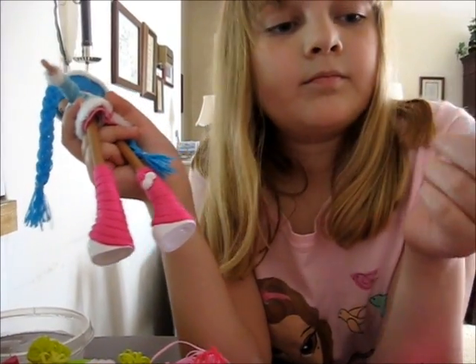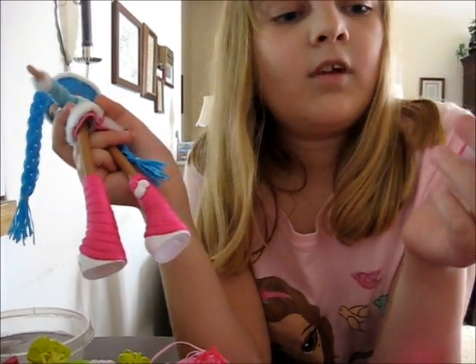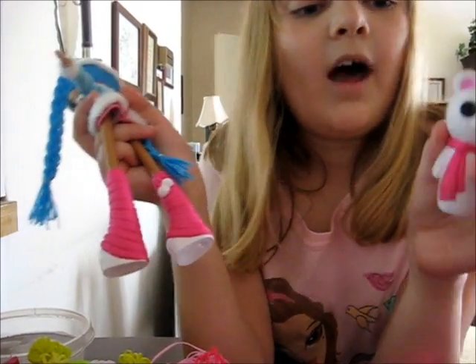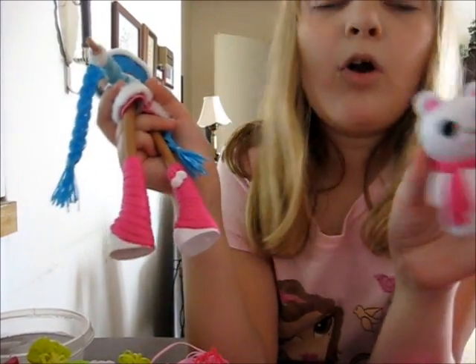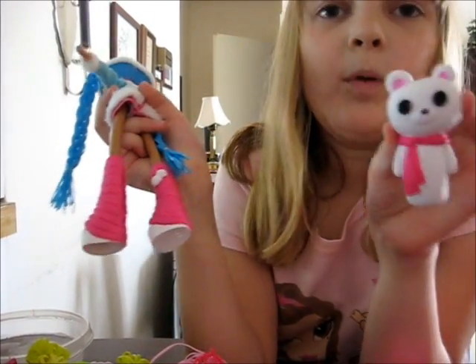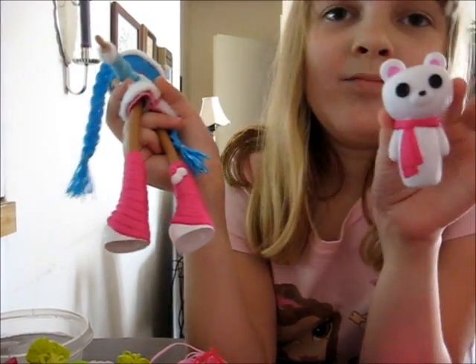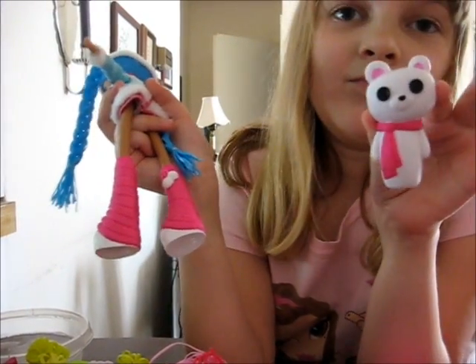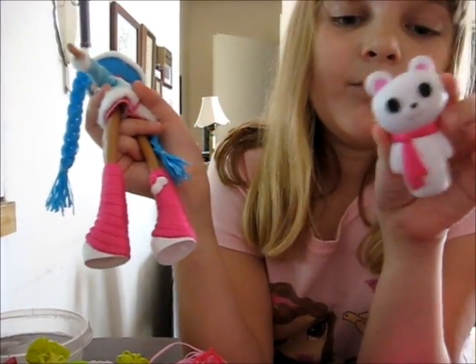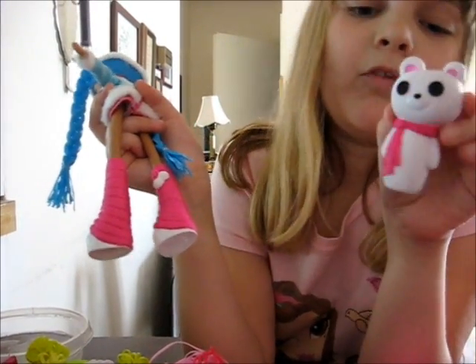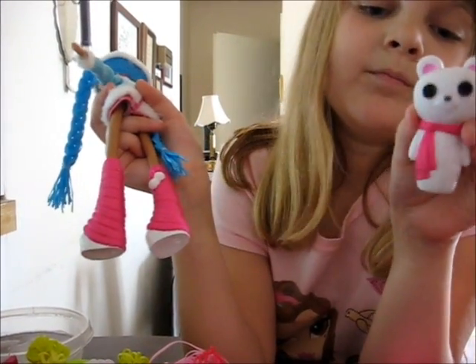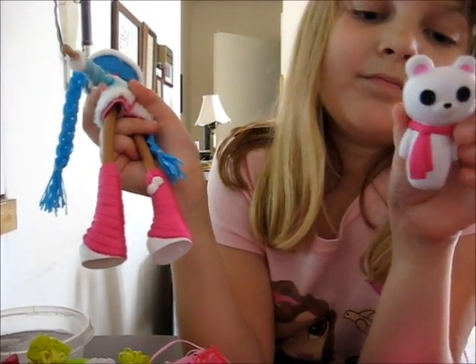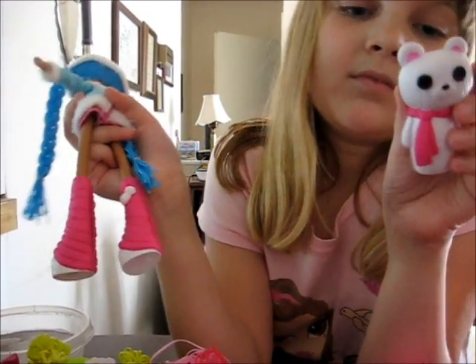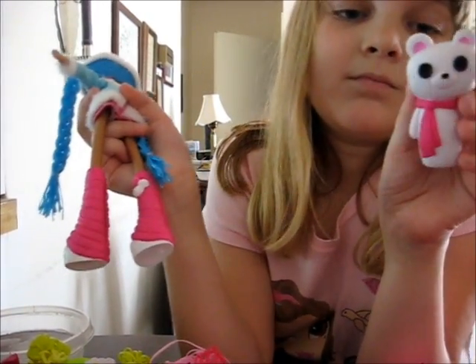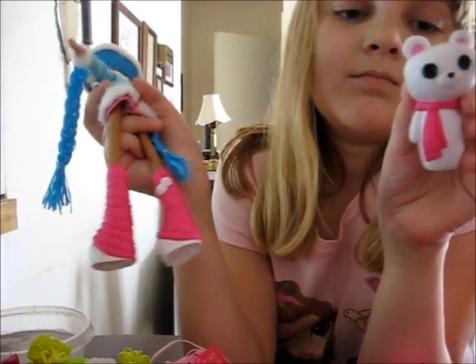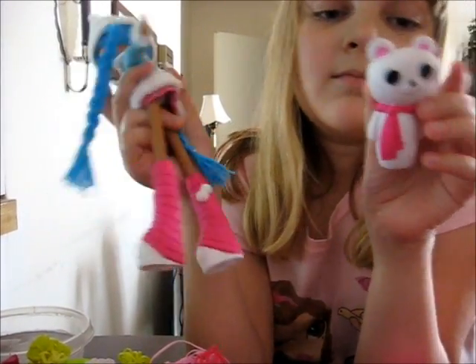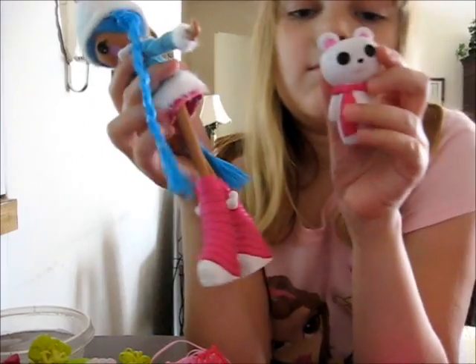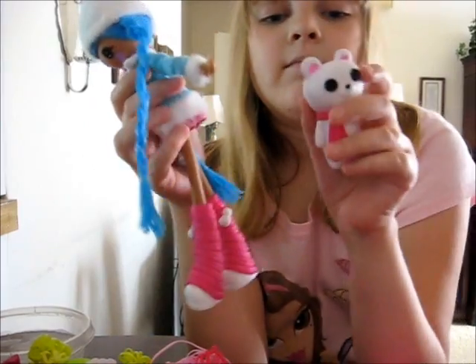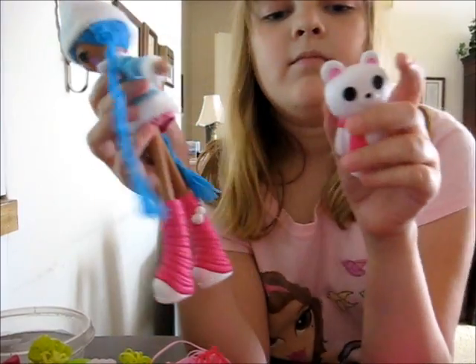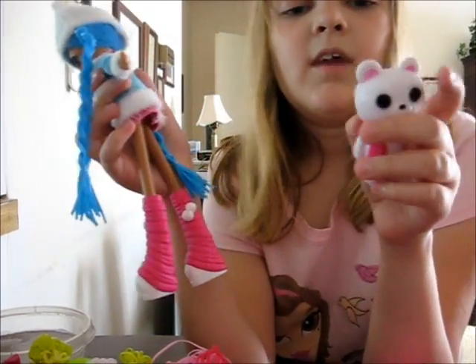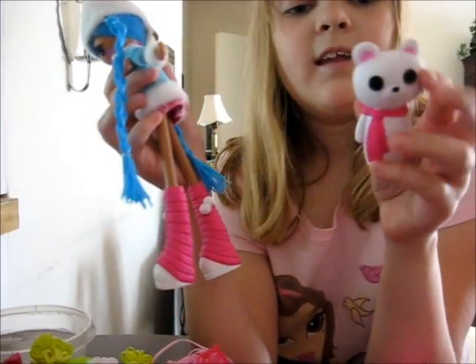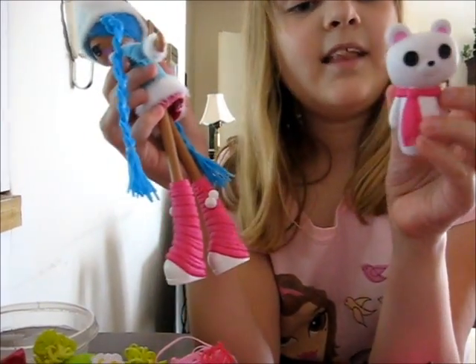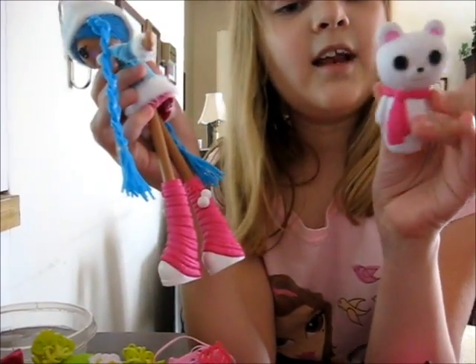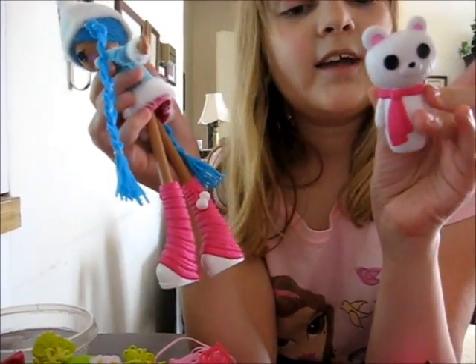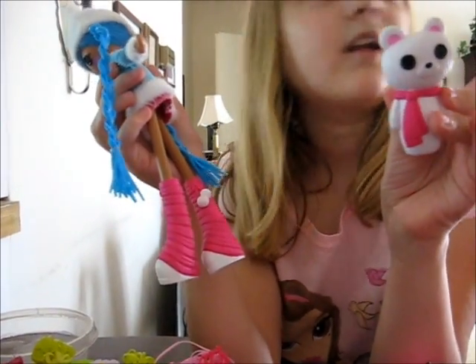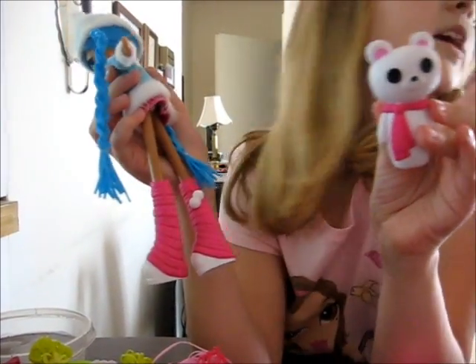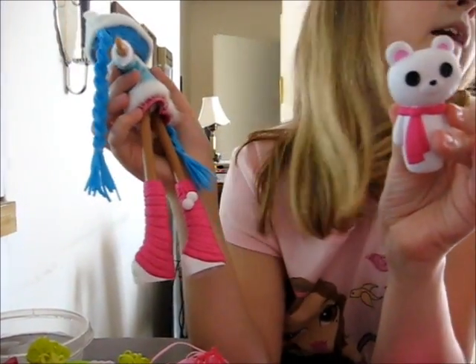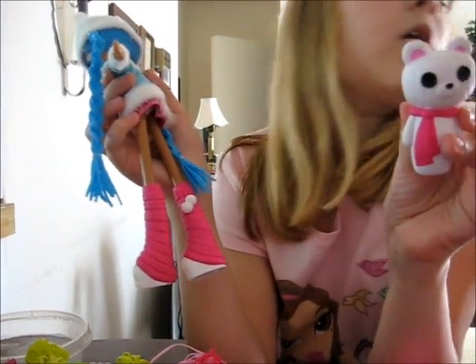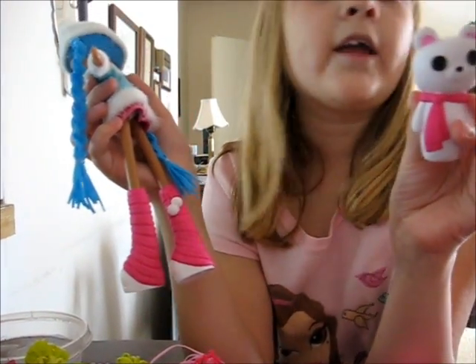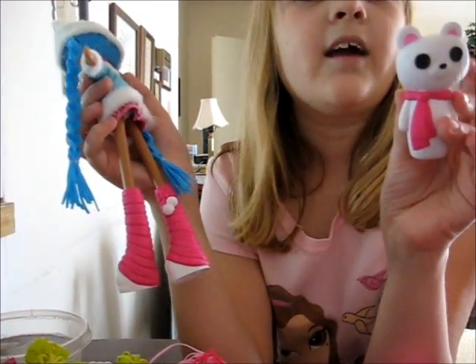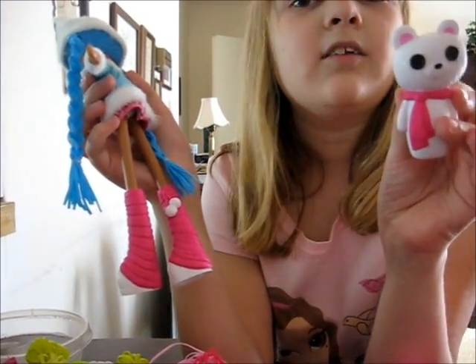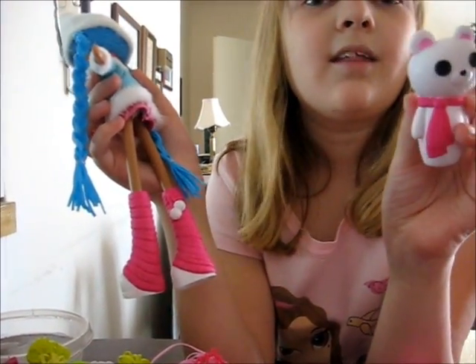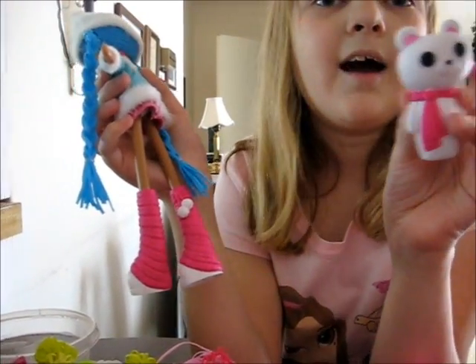His eyes are open, both of them, and his head is kind of looking to the side. She's really cute. Mittens has long braids.